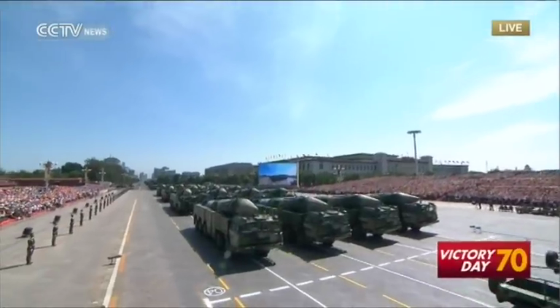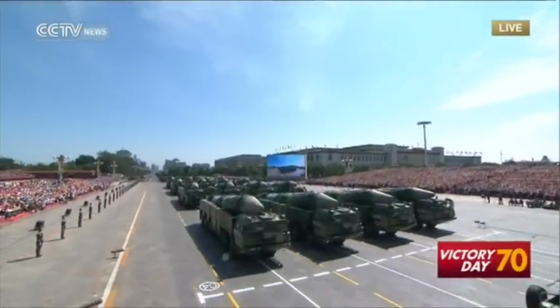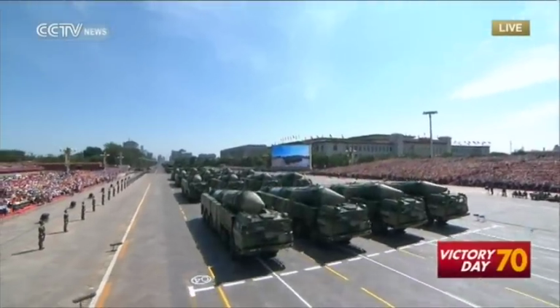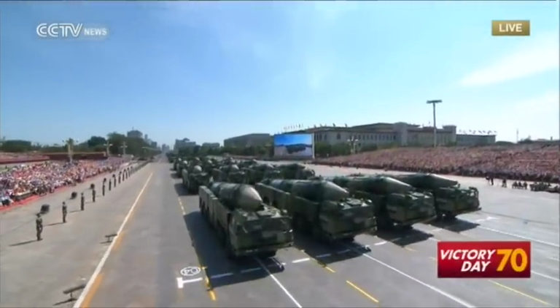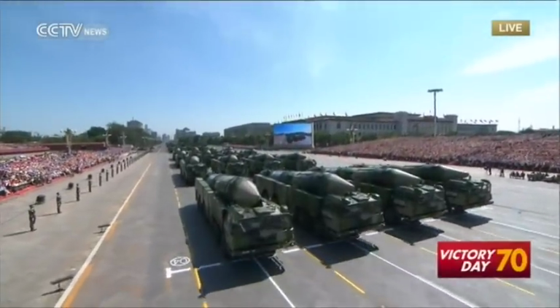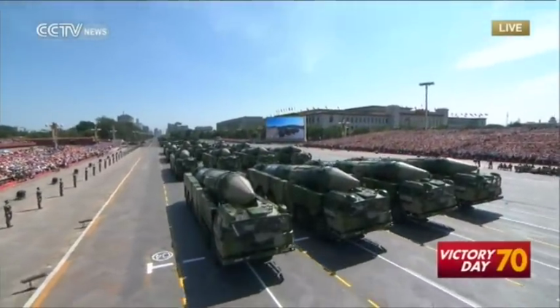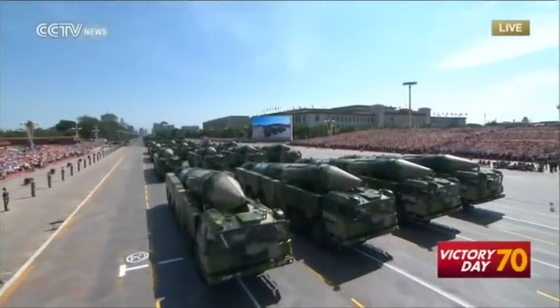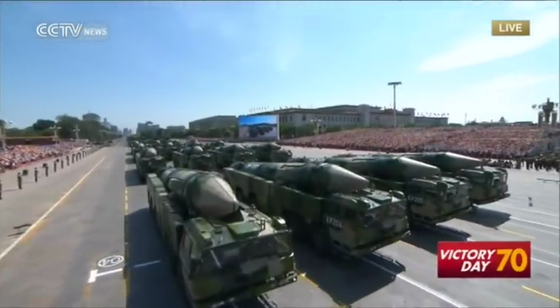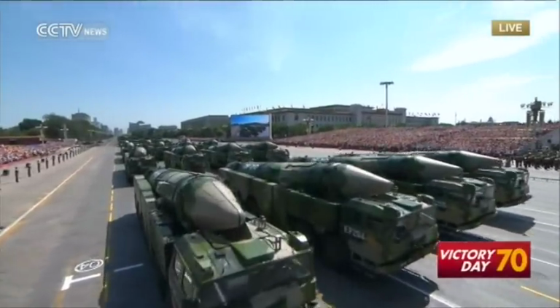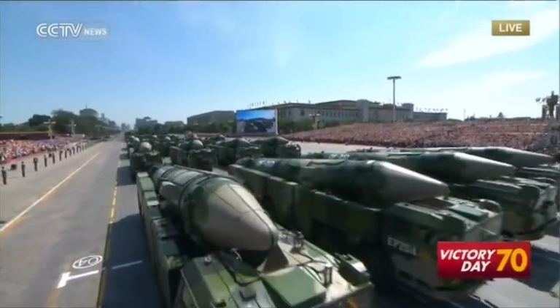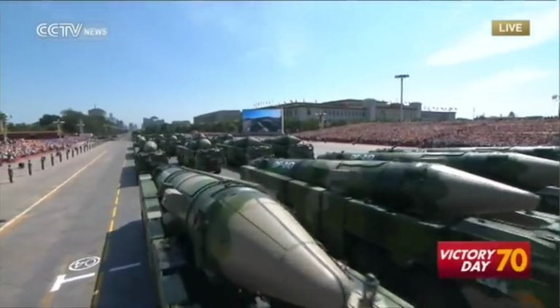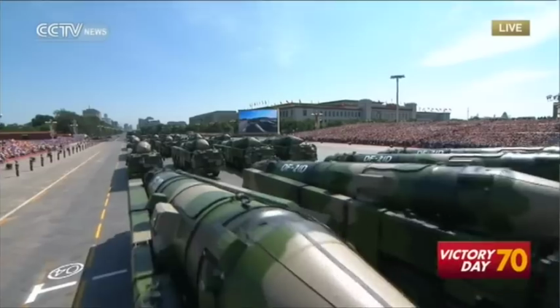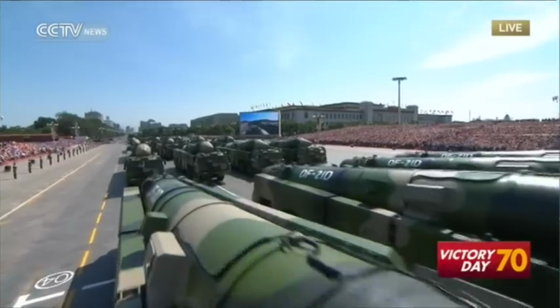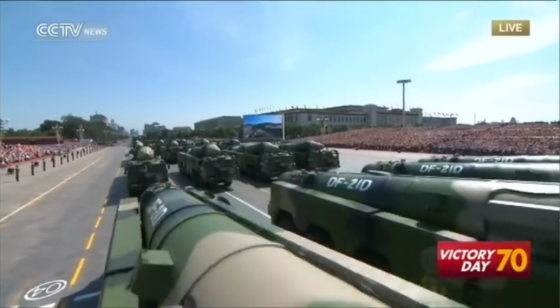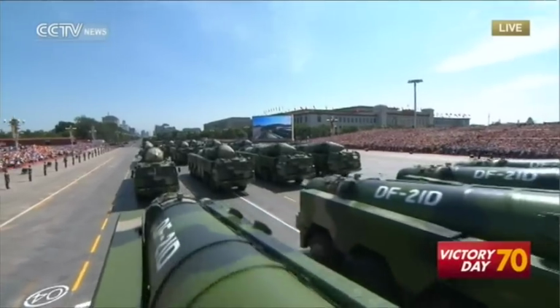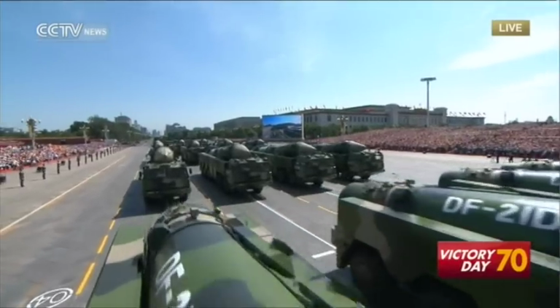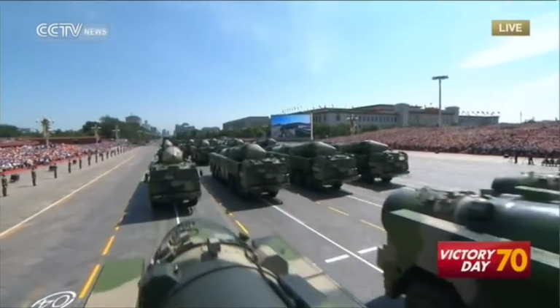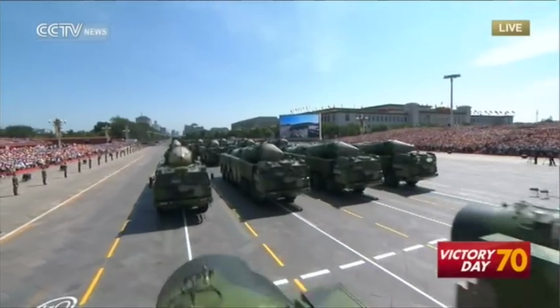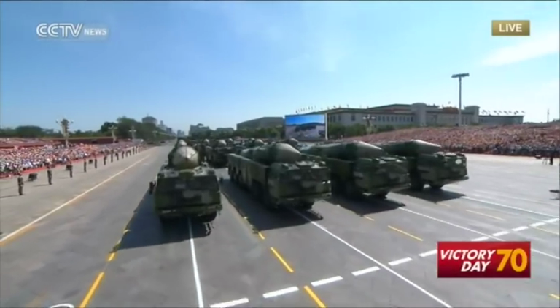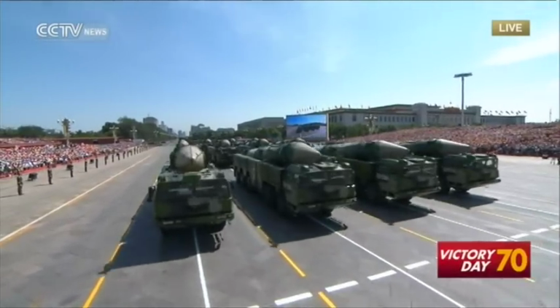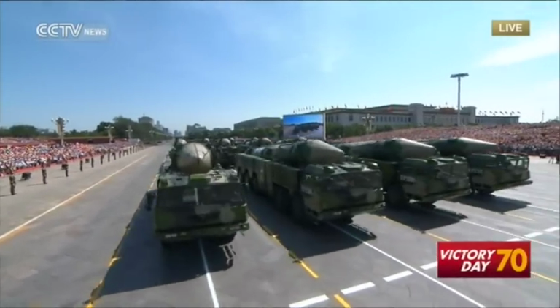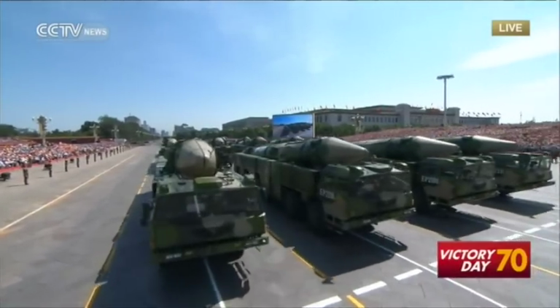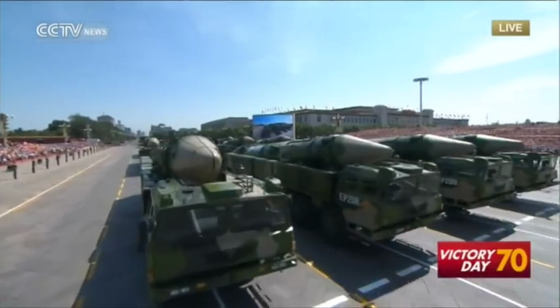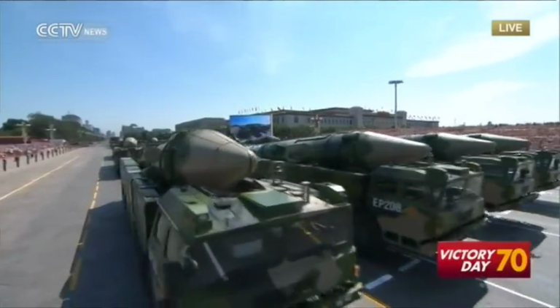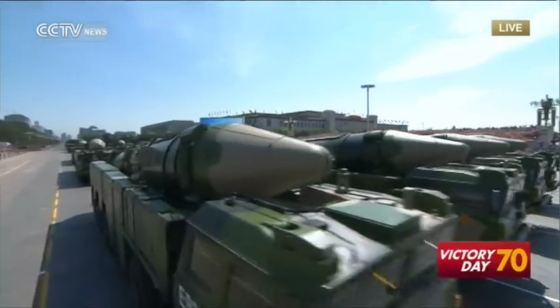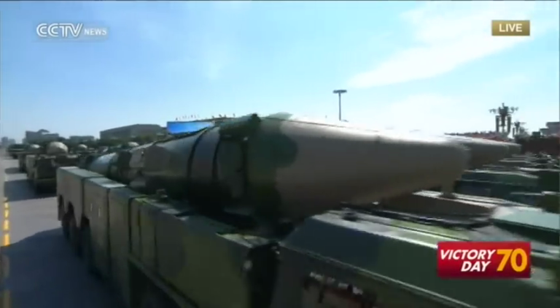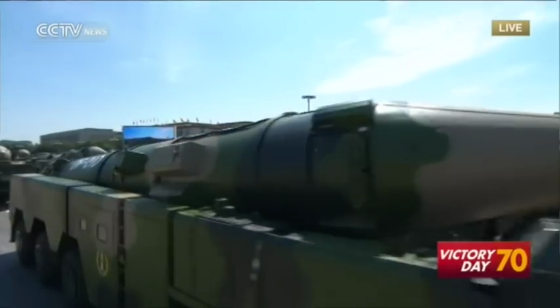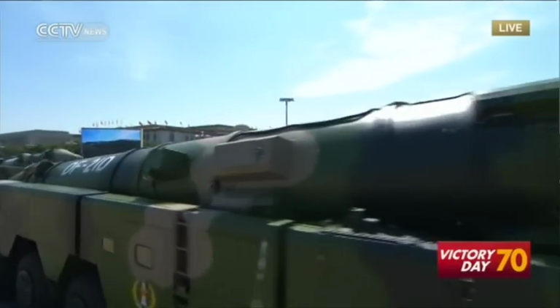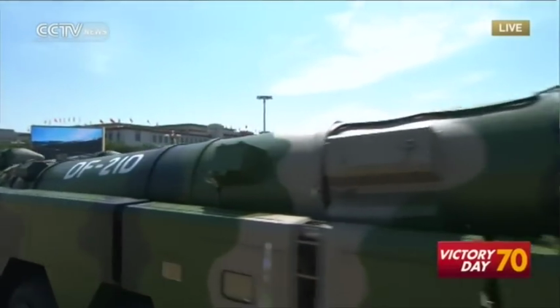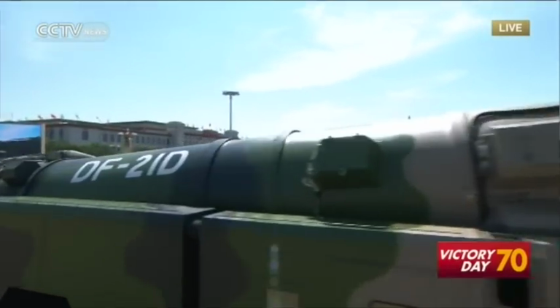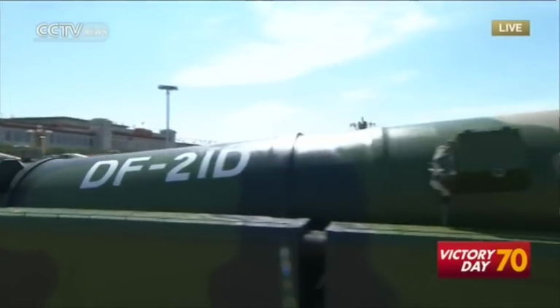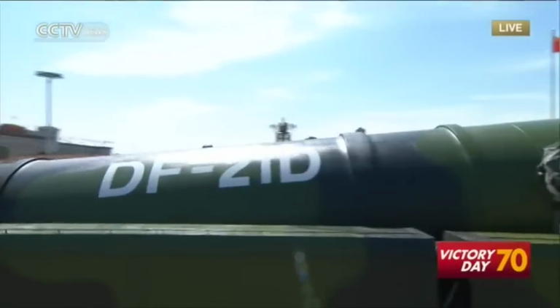Here comes the second formation of conventional missiles, led by Major General Li Jun. The DF-21D is a land-based anti-ship ballistic missile. It serves as one of China's important weapons in asymmetric warfare.